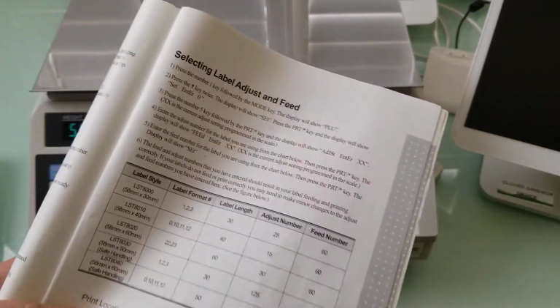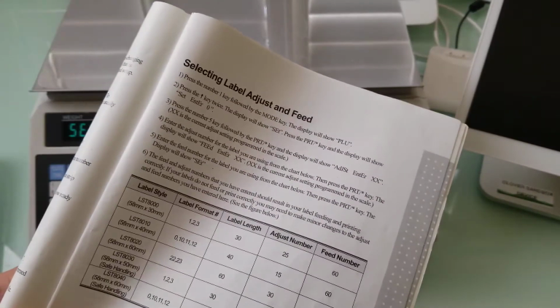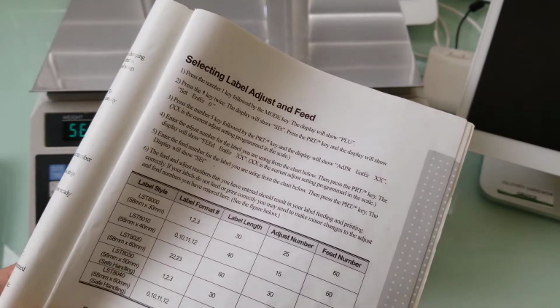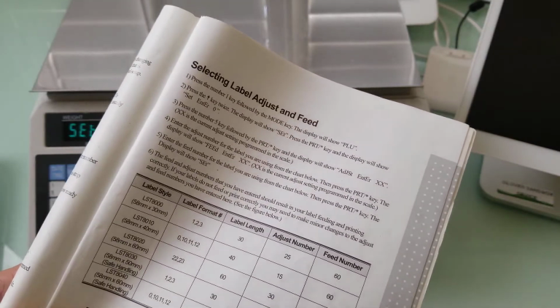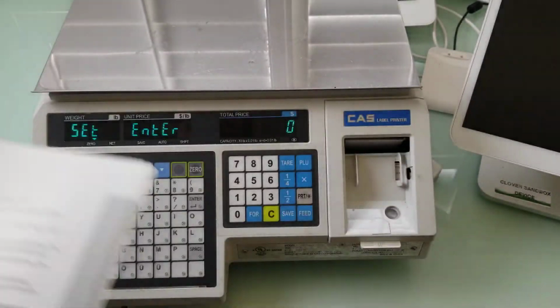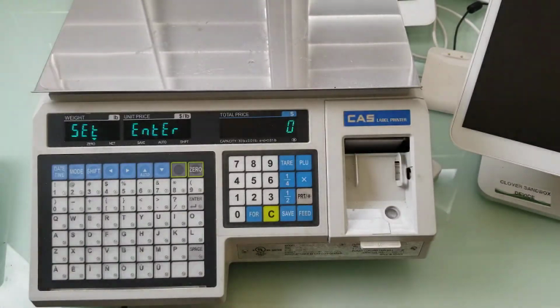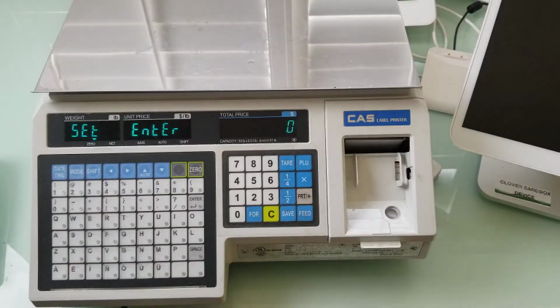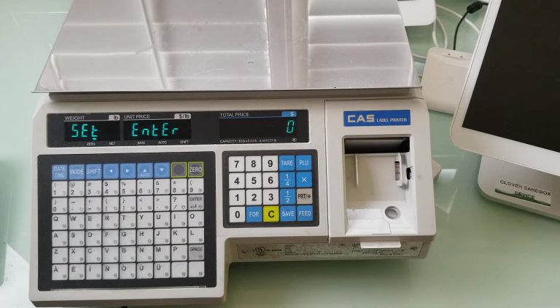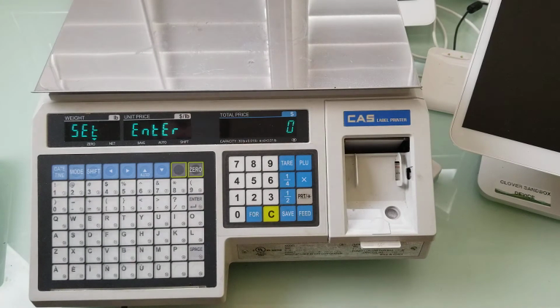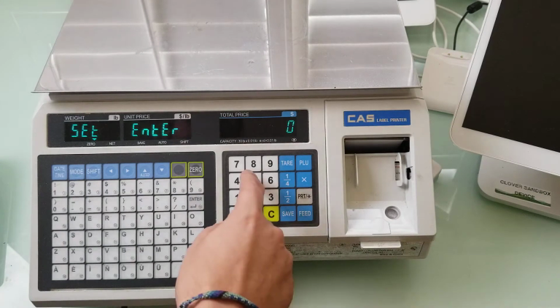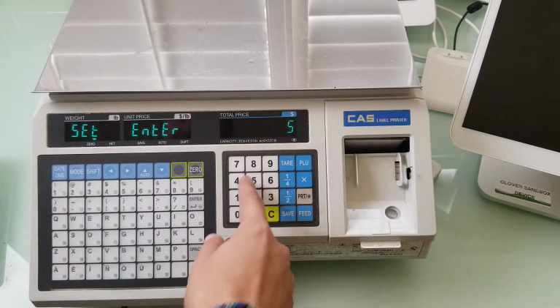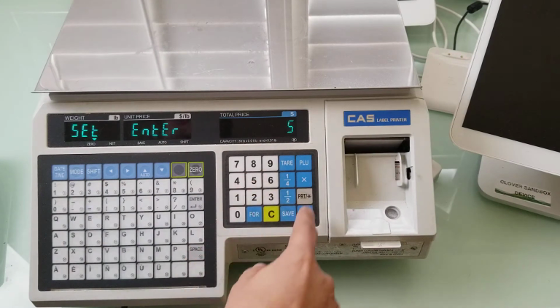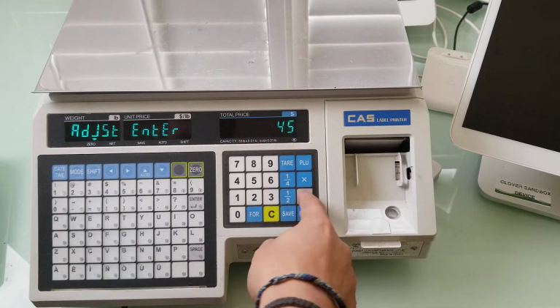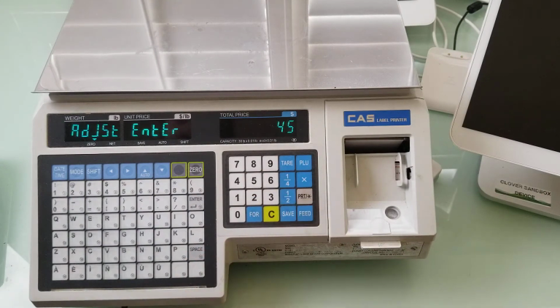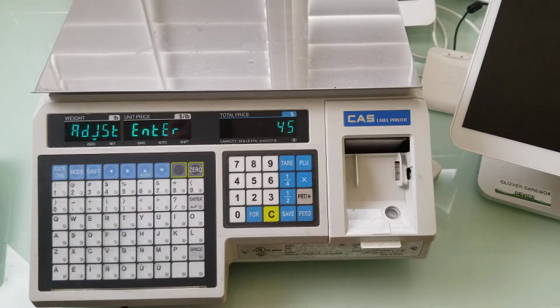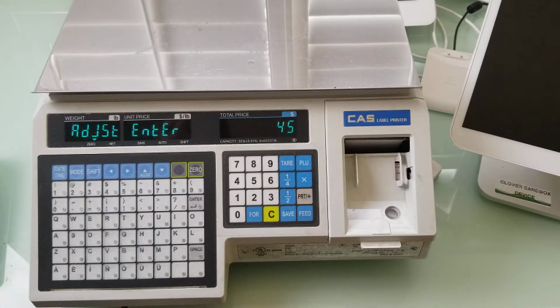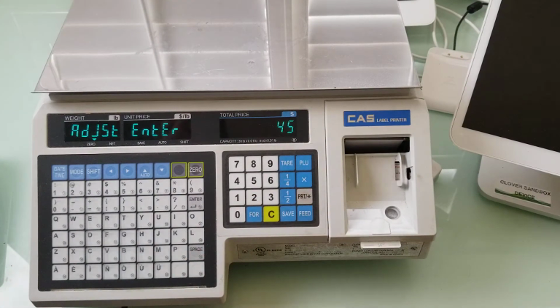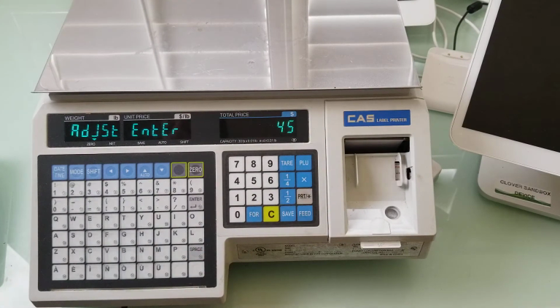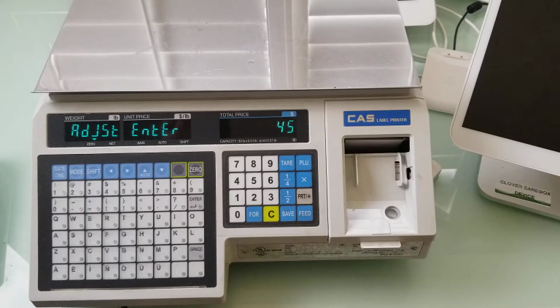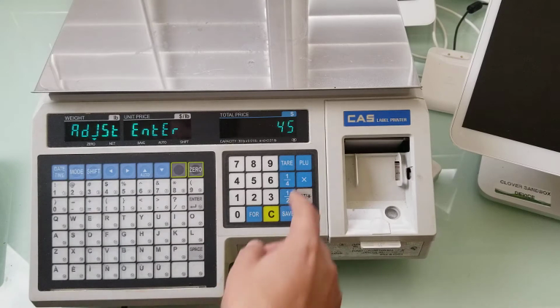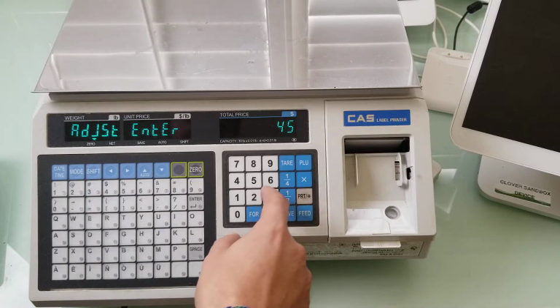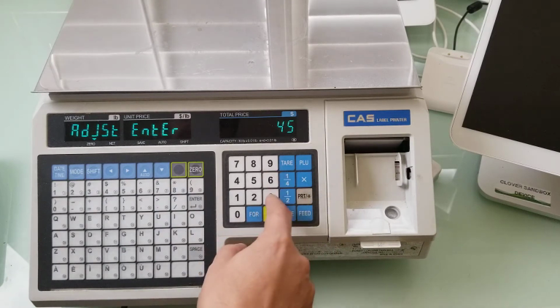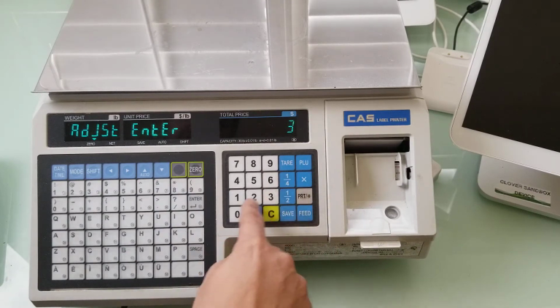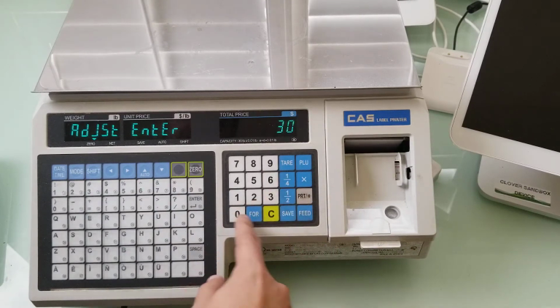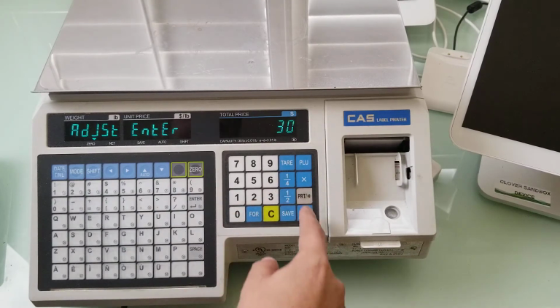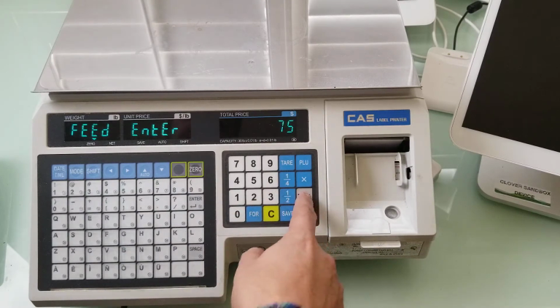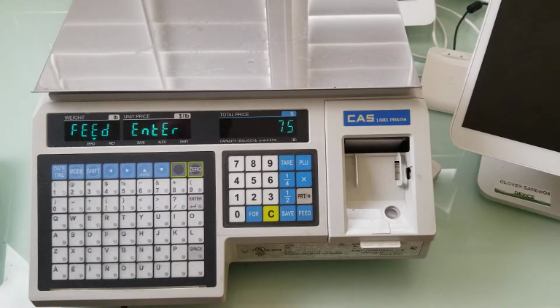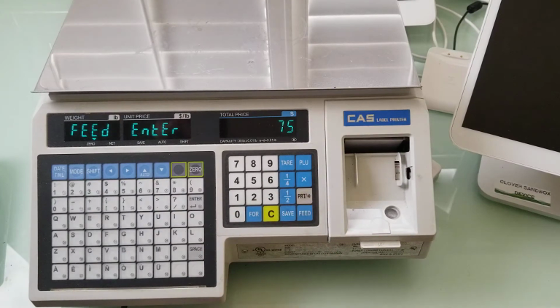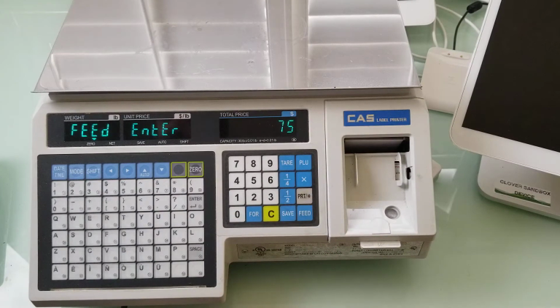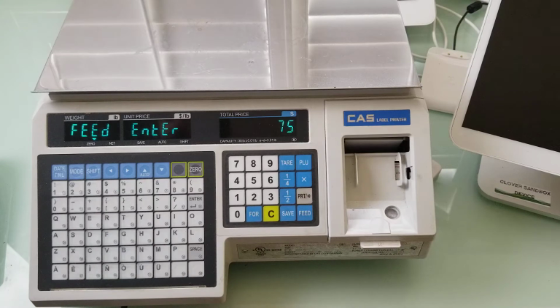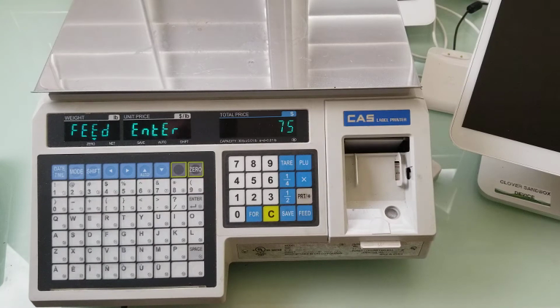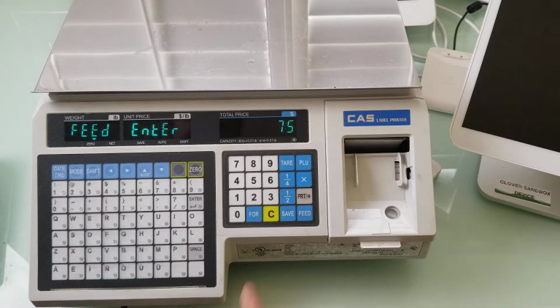We are now effectively on step number two, step number three. I'm going to press five then print, and my adjust number needs to be 30, so I'm going to take it back to 30. I'm going to press print and my feed number needs to be 60.